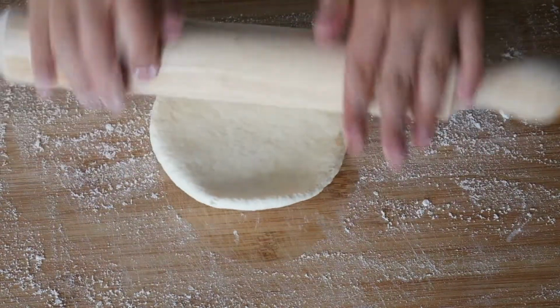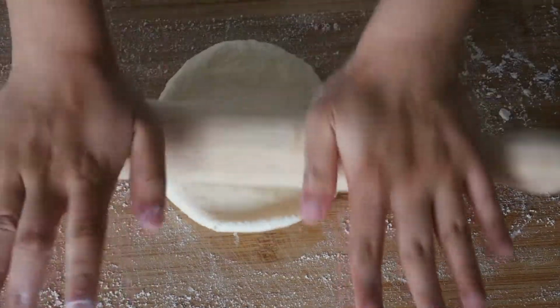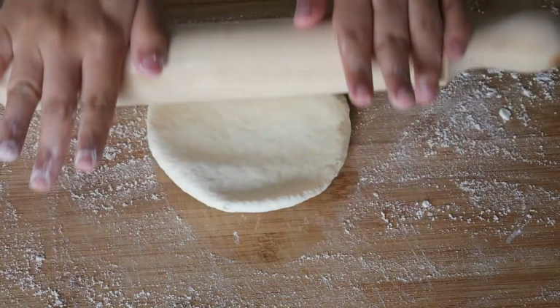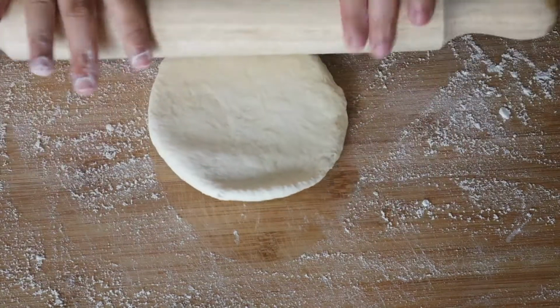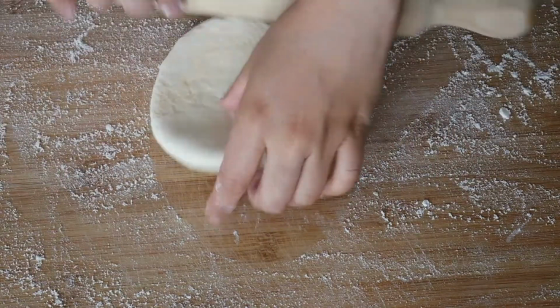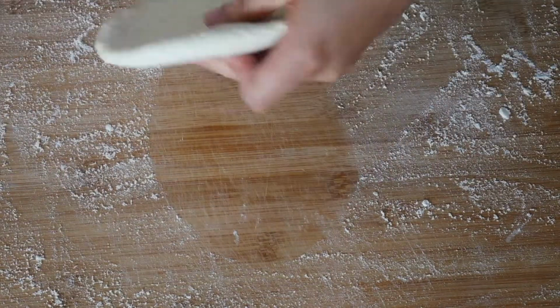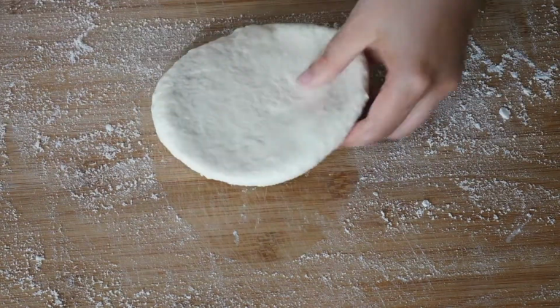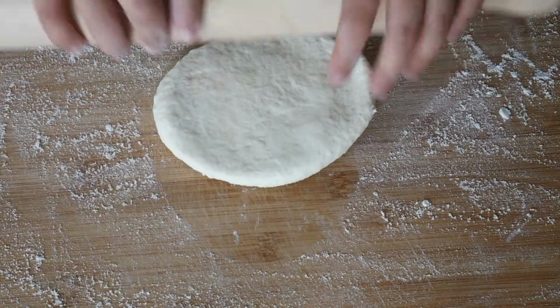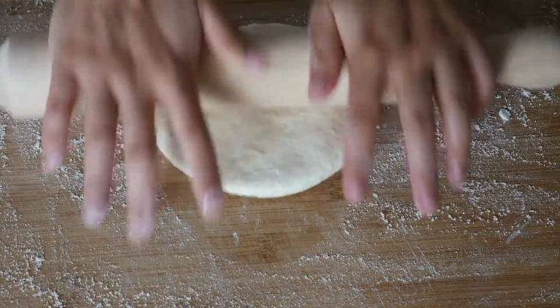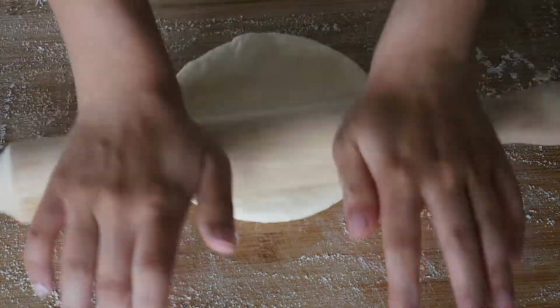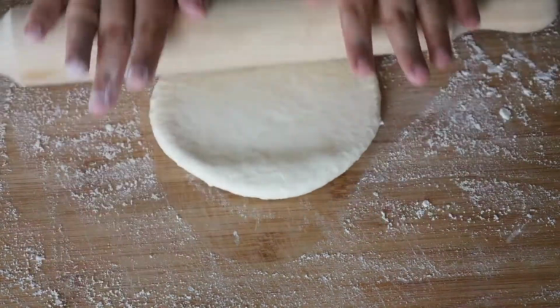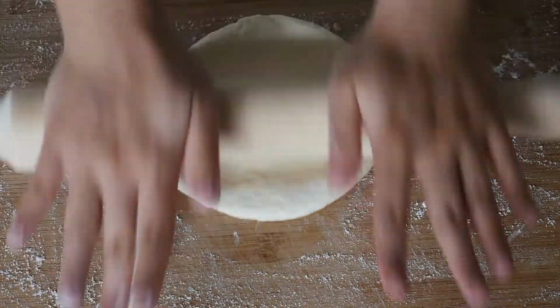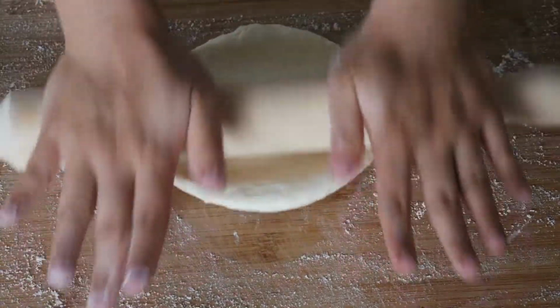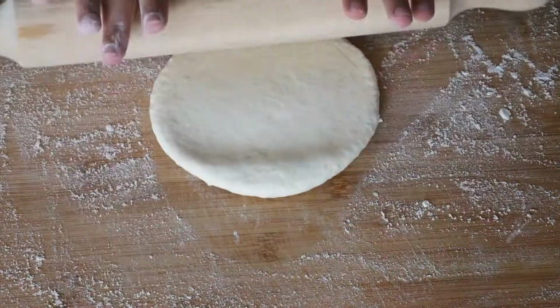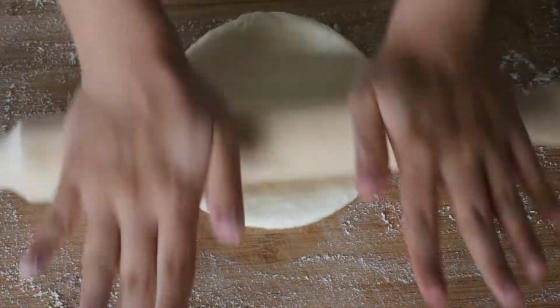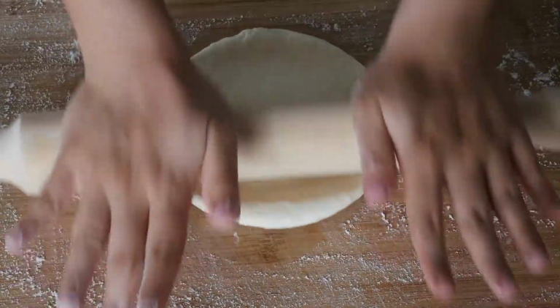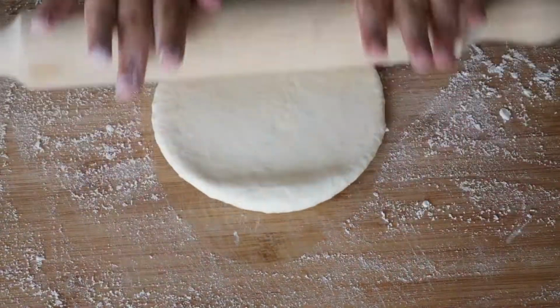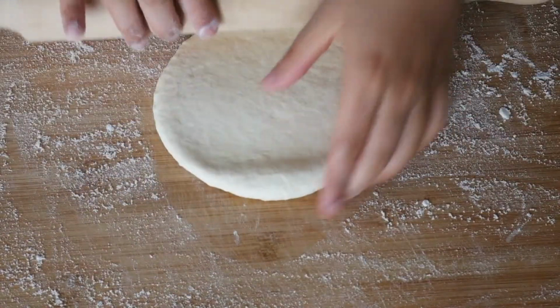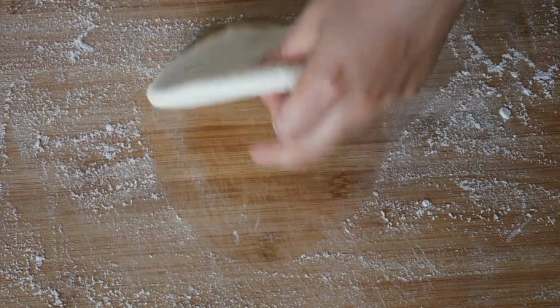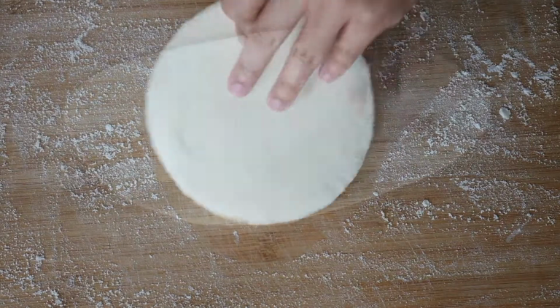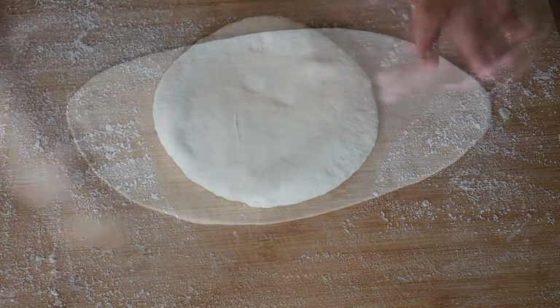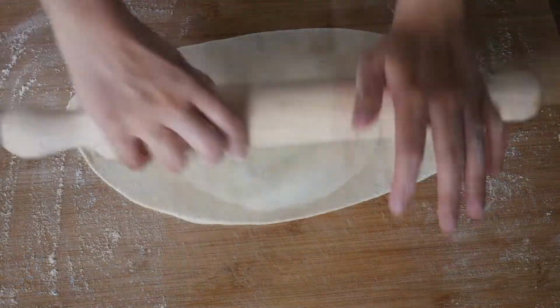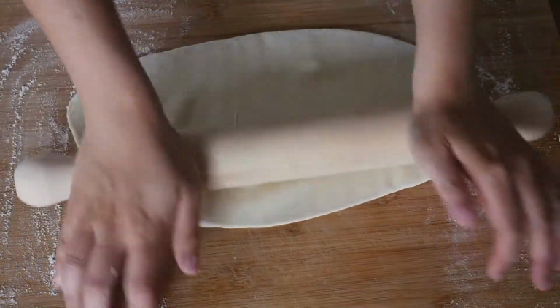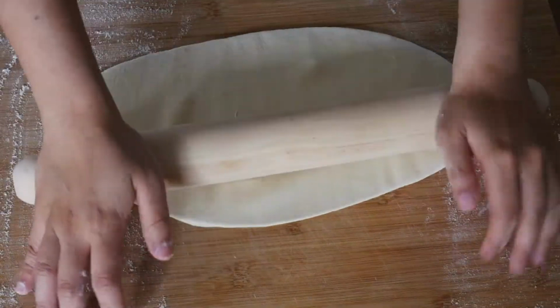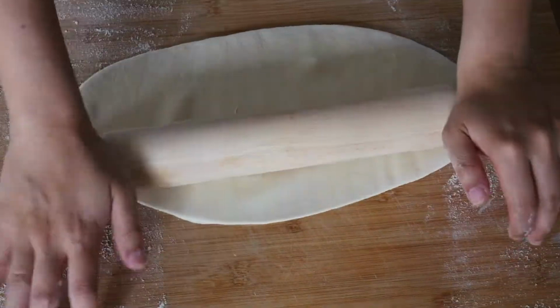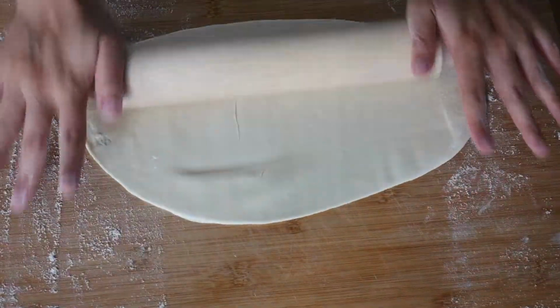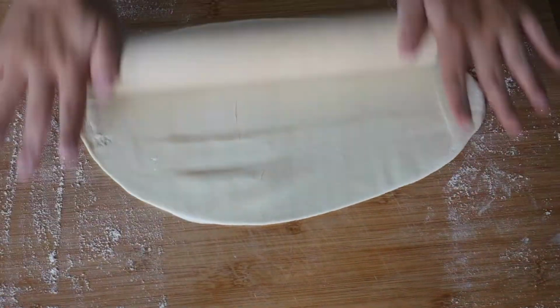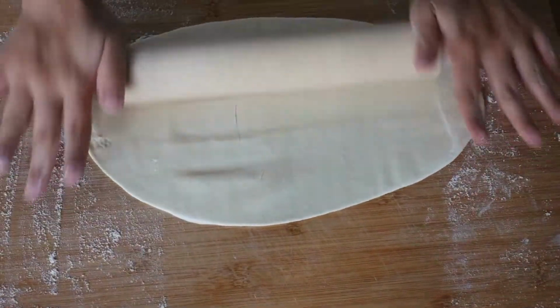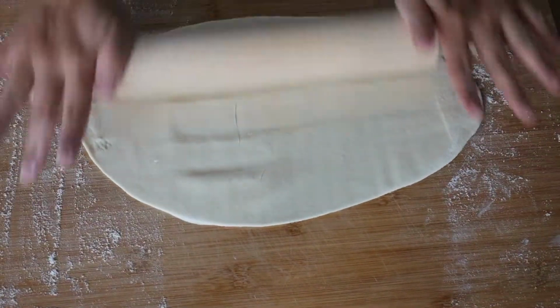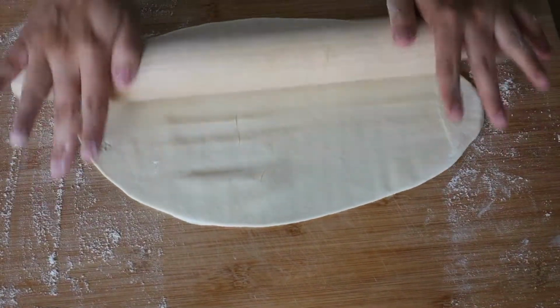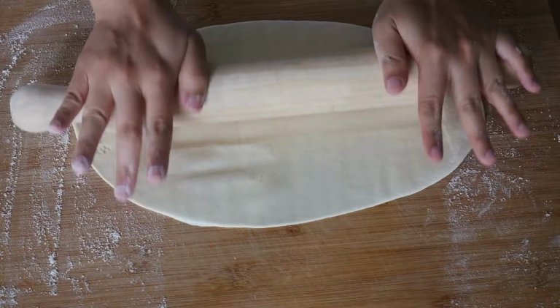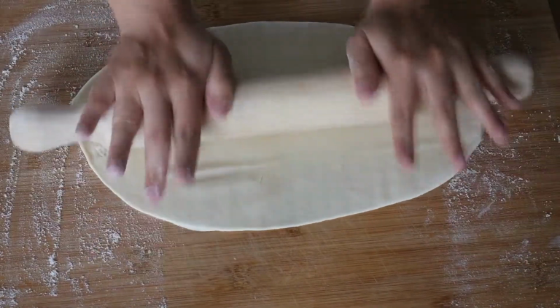Next, sprinkle some flour onto a flat and clean surface. With a rolling pin, you want to flatten out the dough until you reach an even thickness. Don't overdo this step, as you don't want the dough too thin — otherwise it will start tearing.